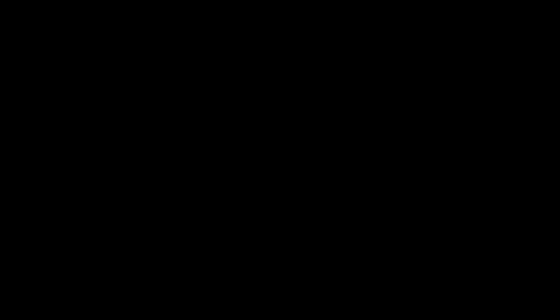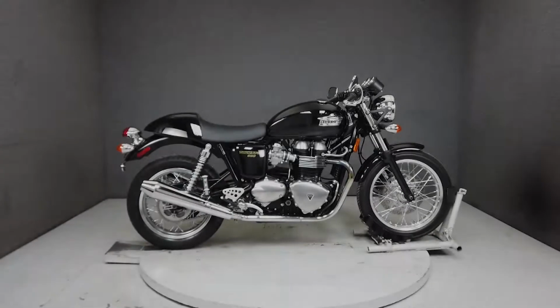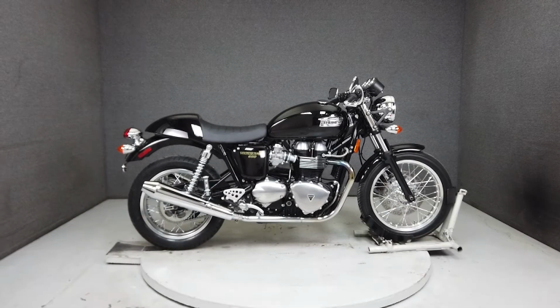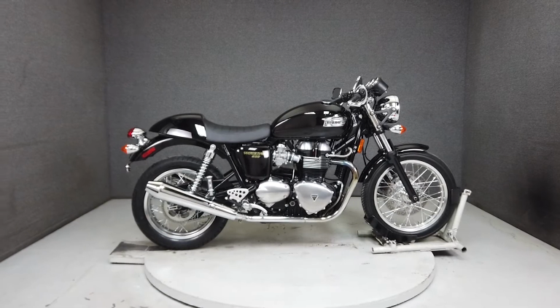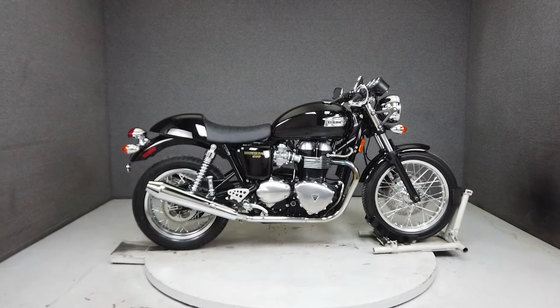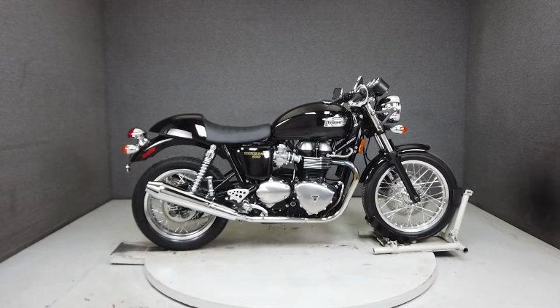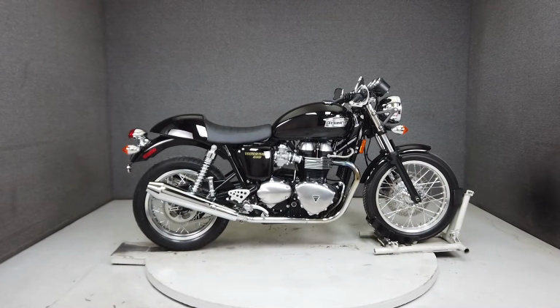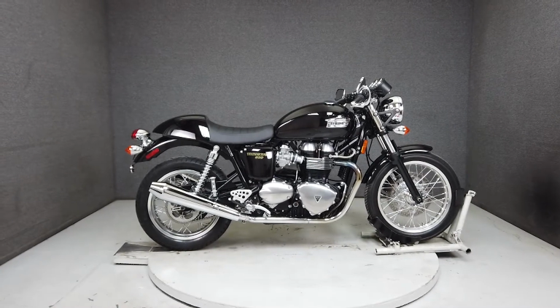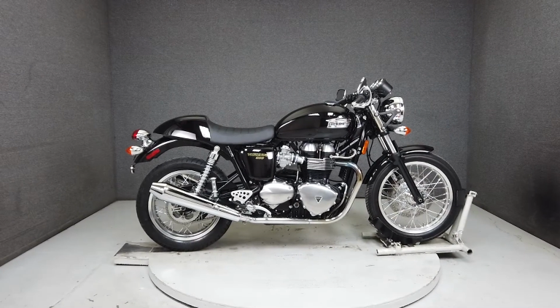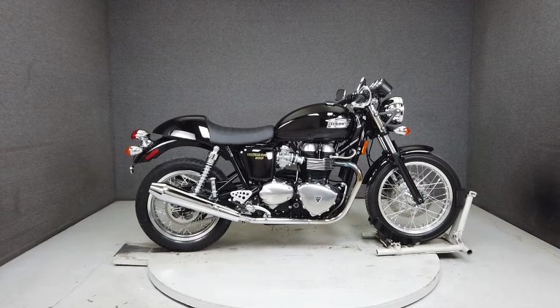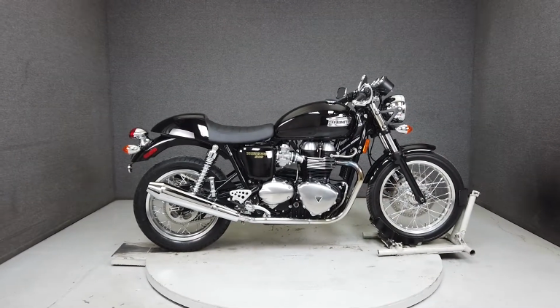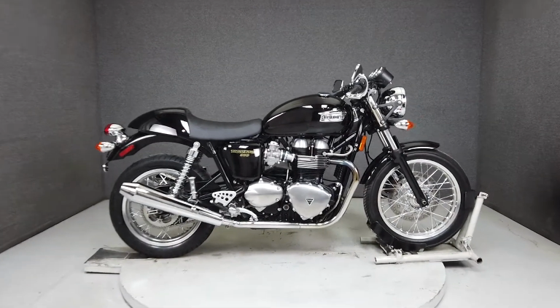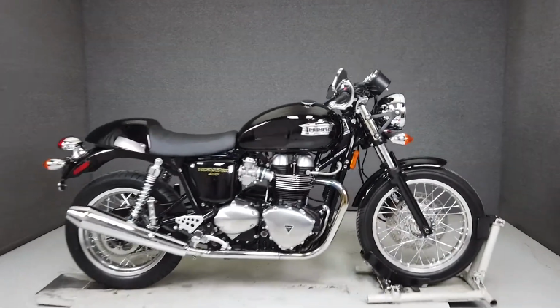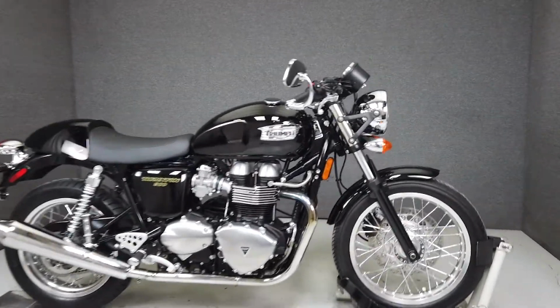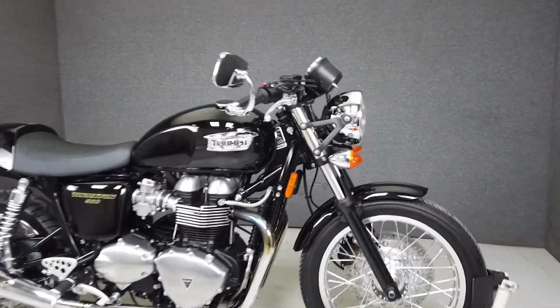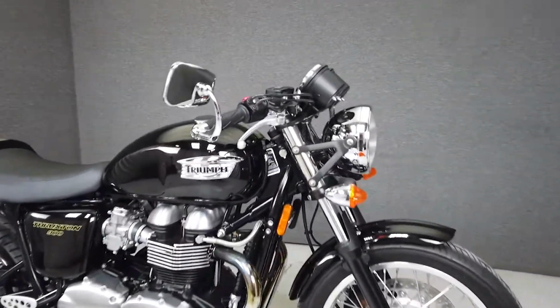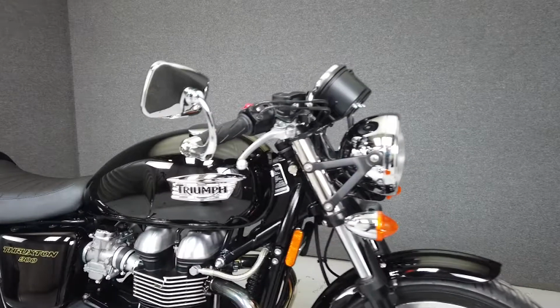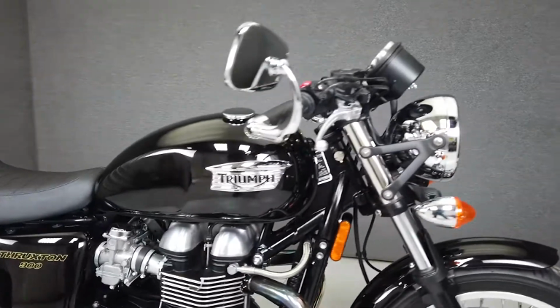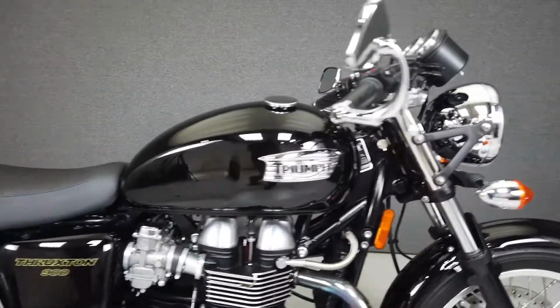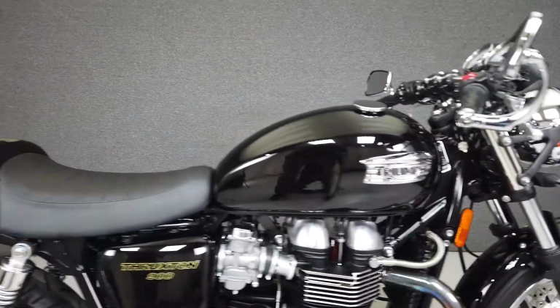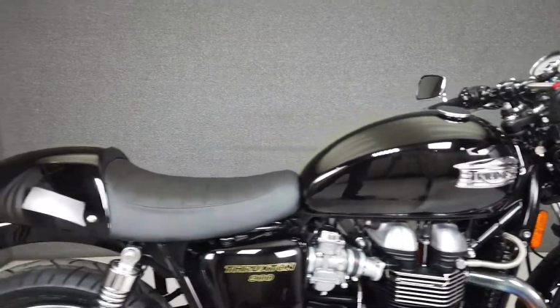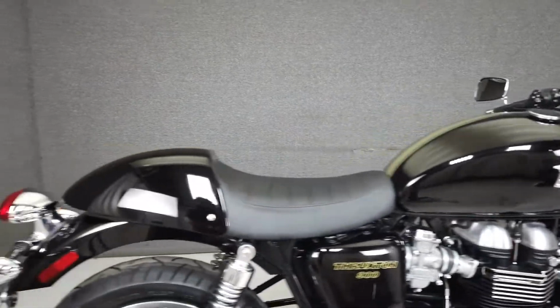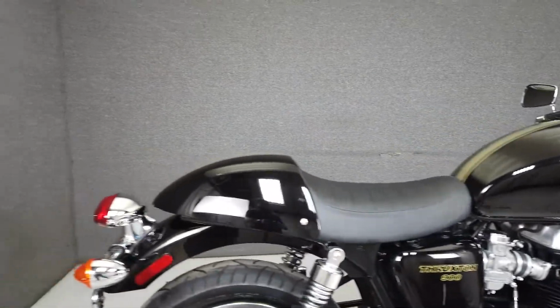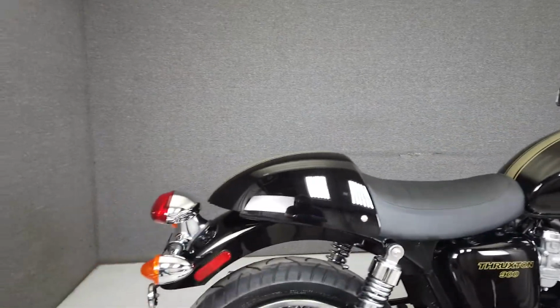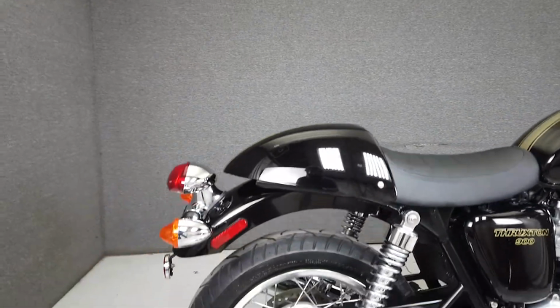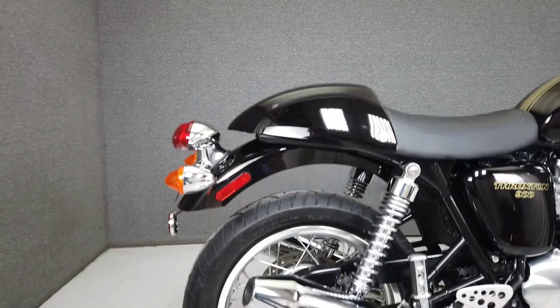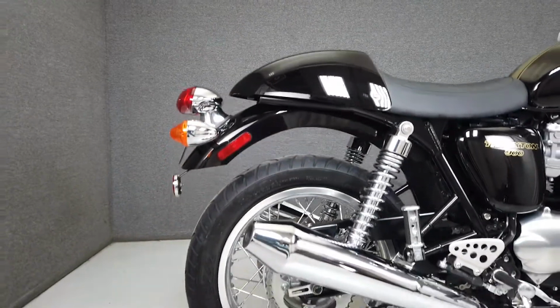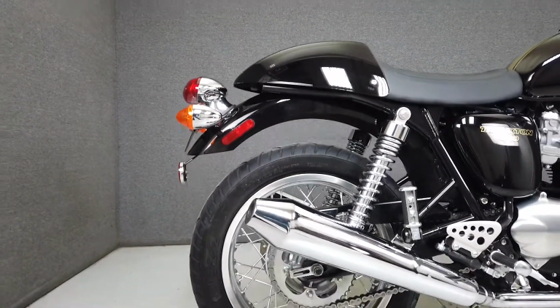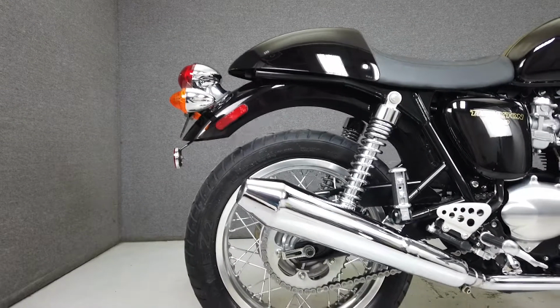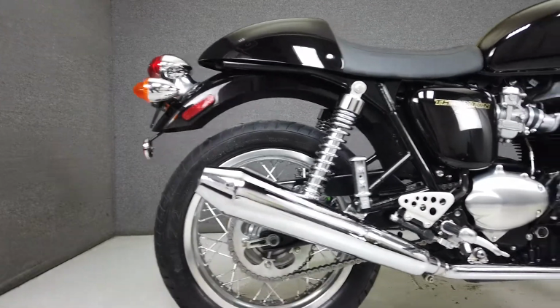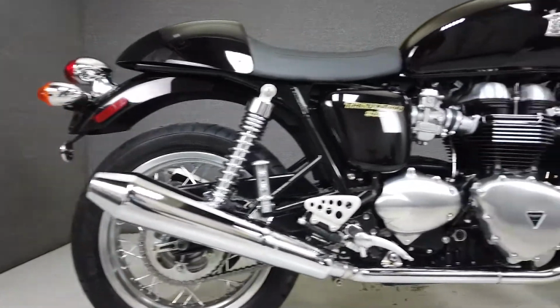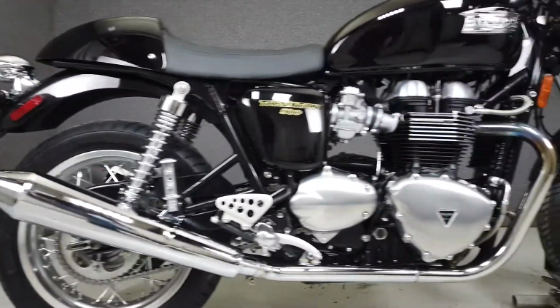Hey everyone, this is Keegan from National Power Sports. This 2009 Triumph Thruxton 900 with 6,426 miles passes New Hampshire State Inspection and runs well. It's been upgraded with Tor mufflers and a K&N air filter.